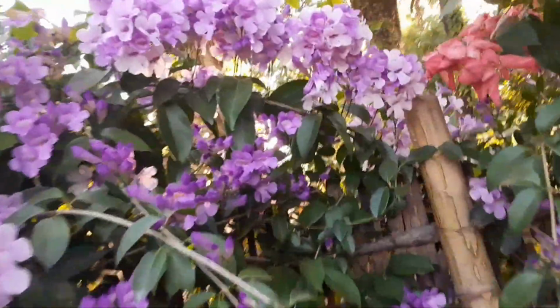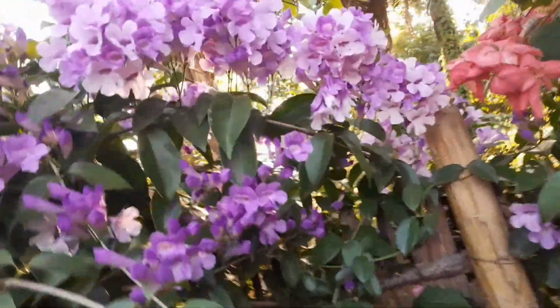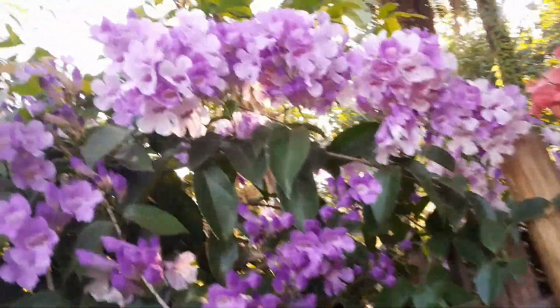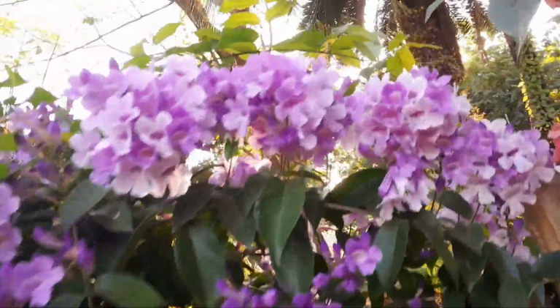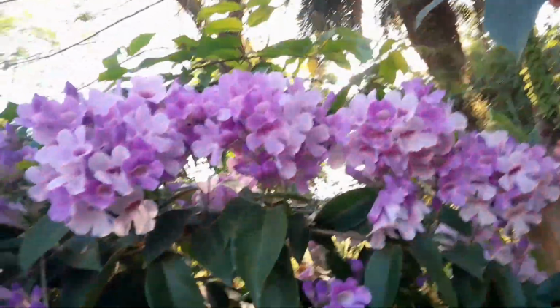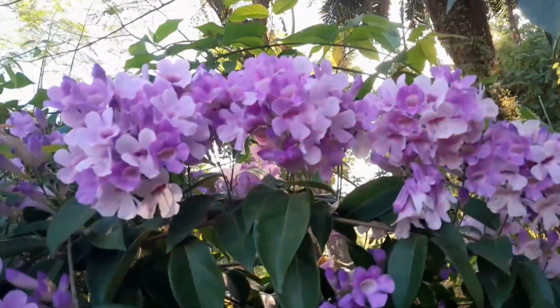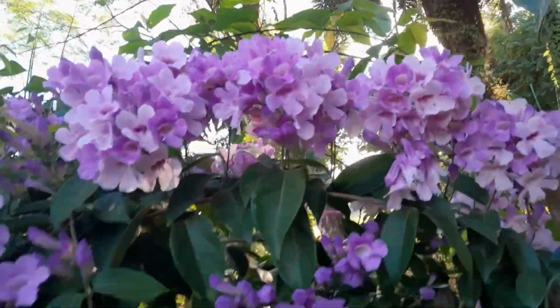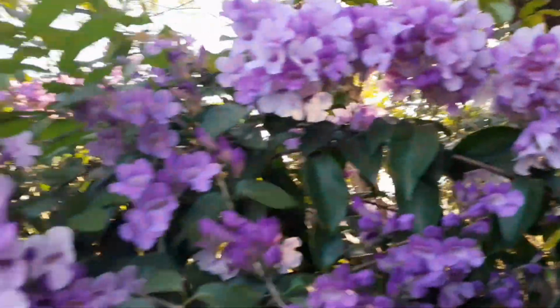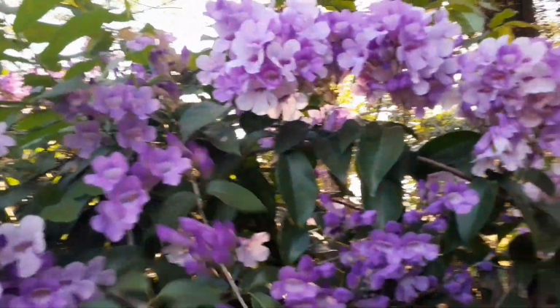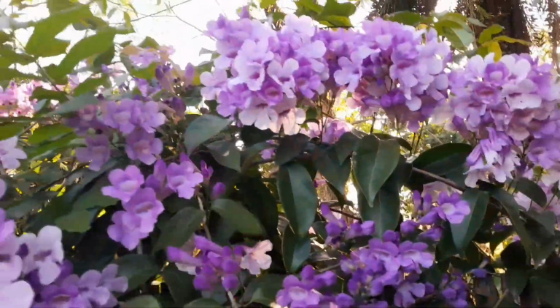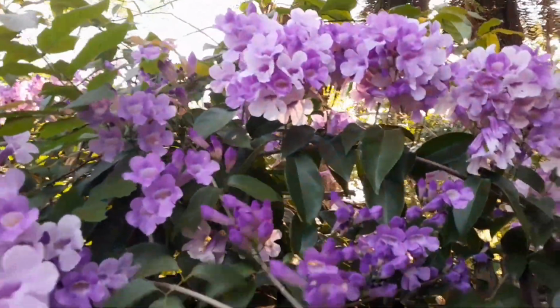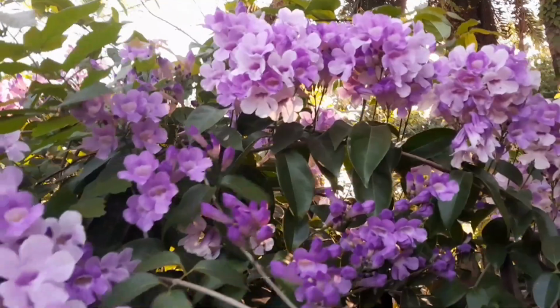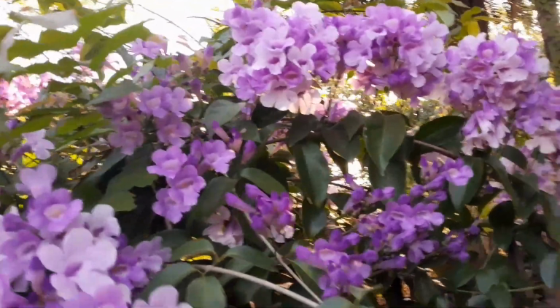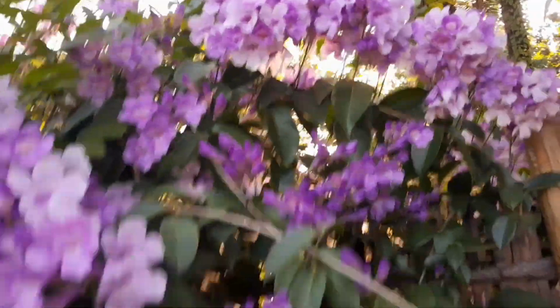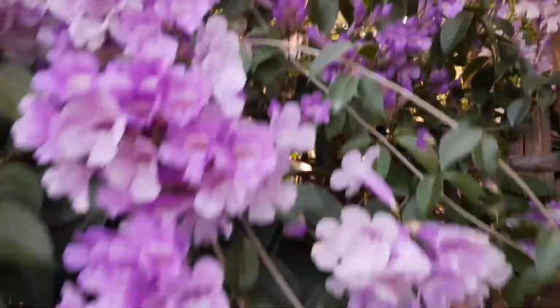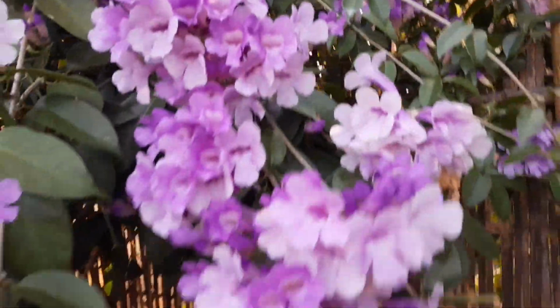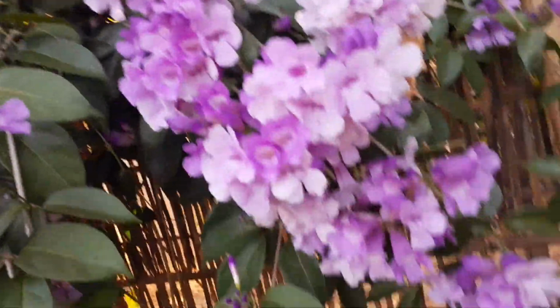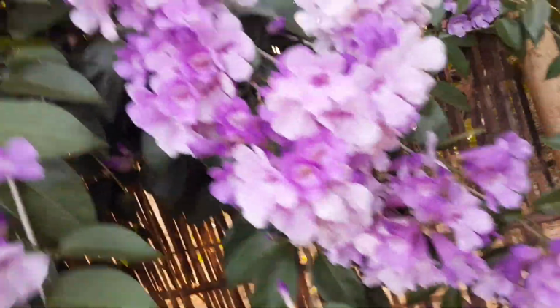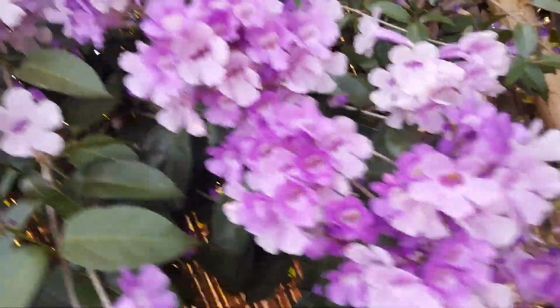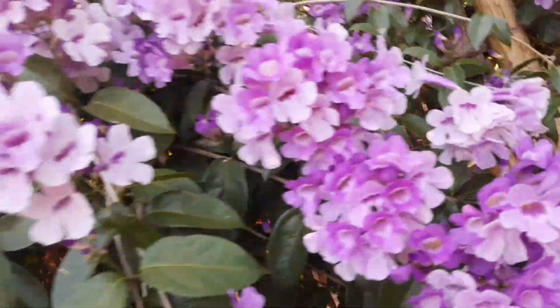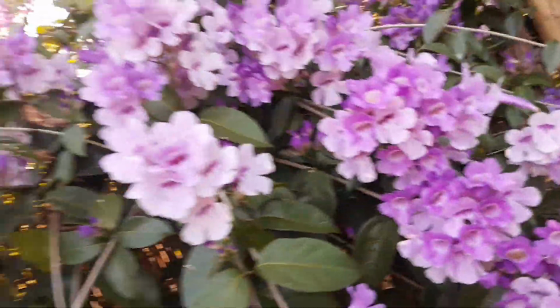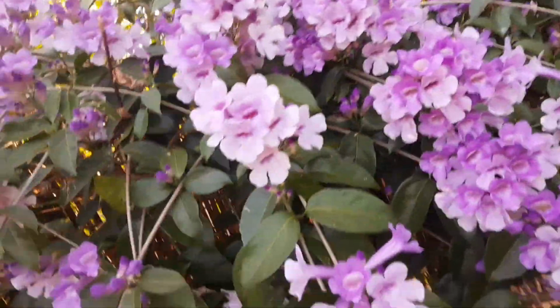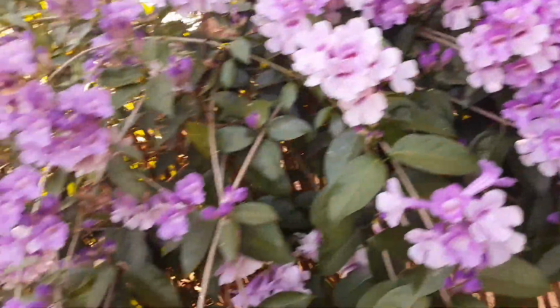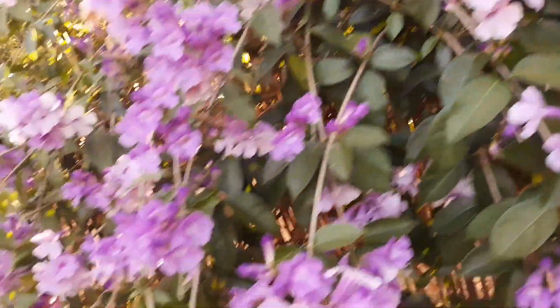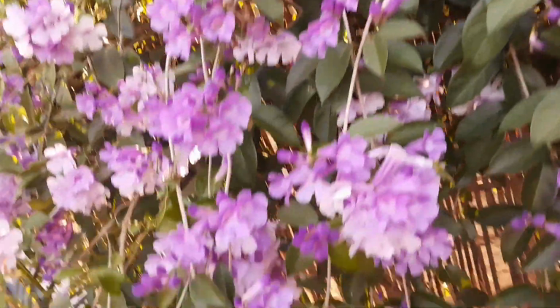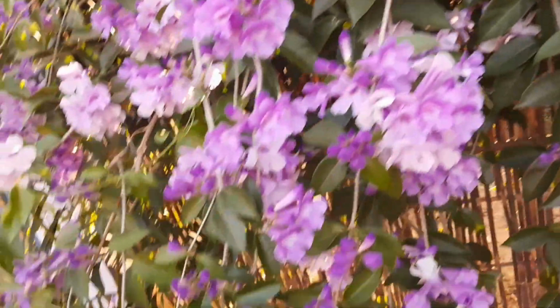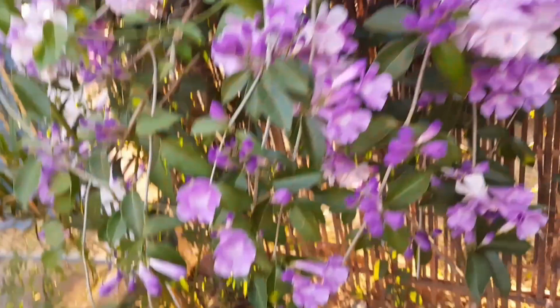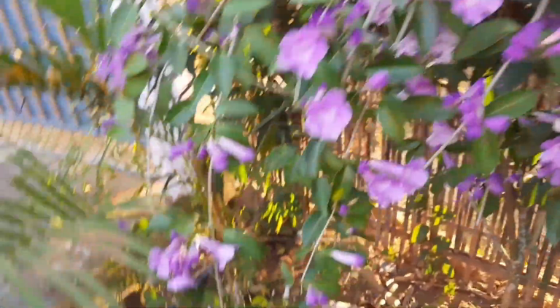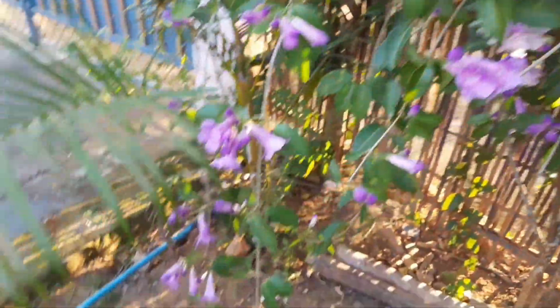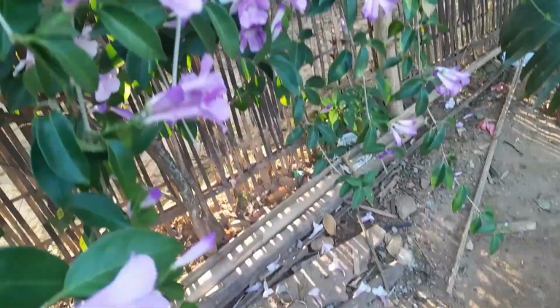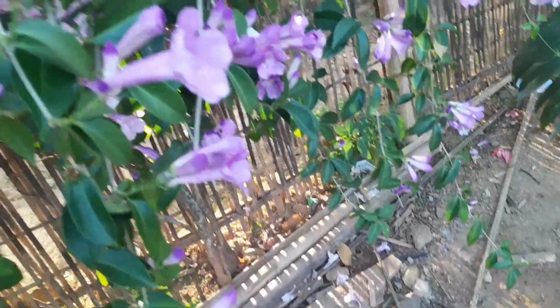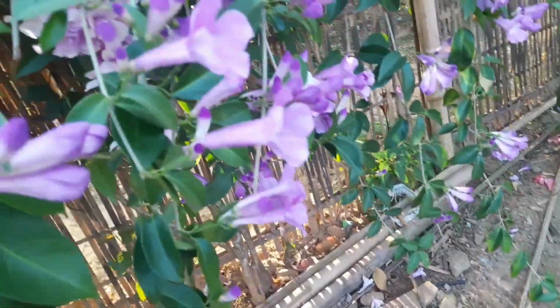It is called garlic vine in the sense that its leaves, if you just crush them, will give a sense of garlic — a very pungent type of smell.